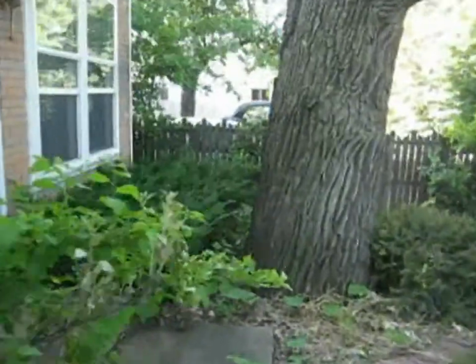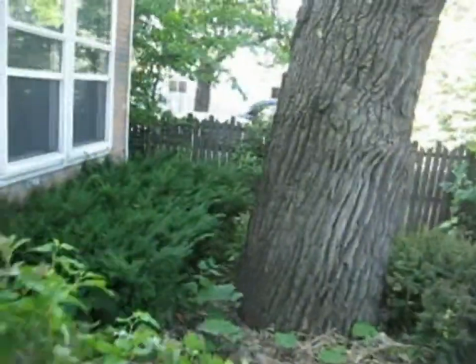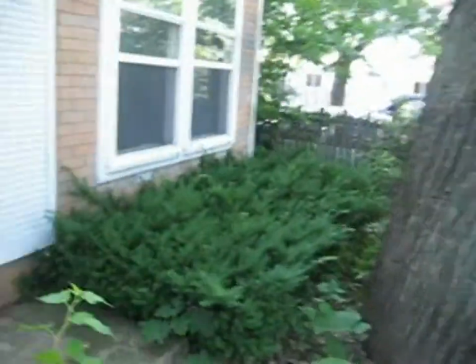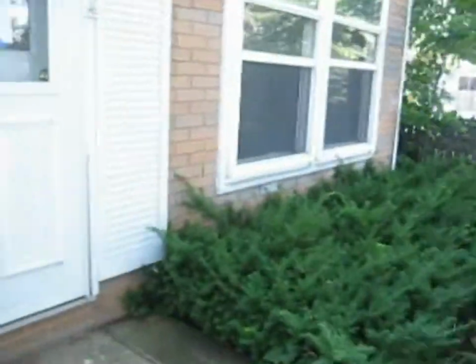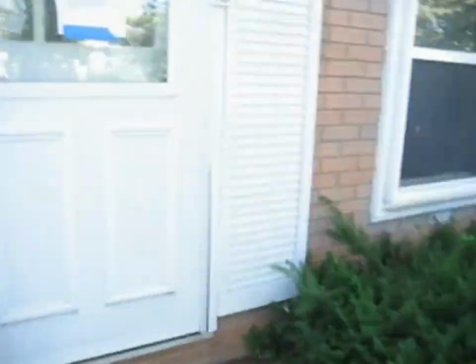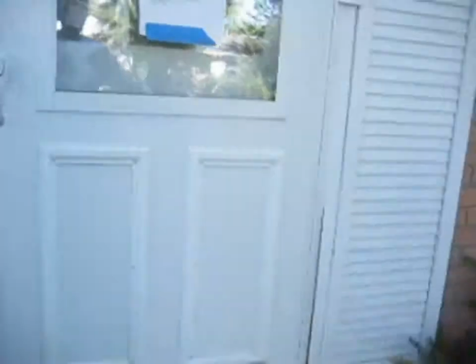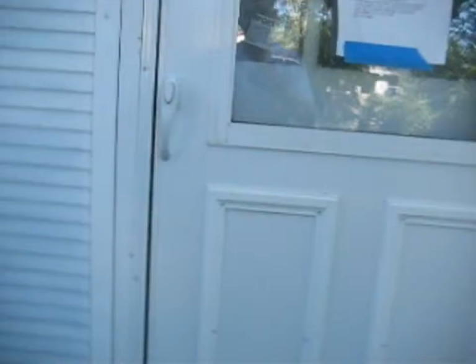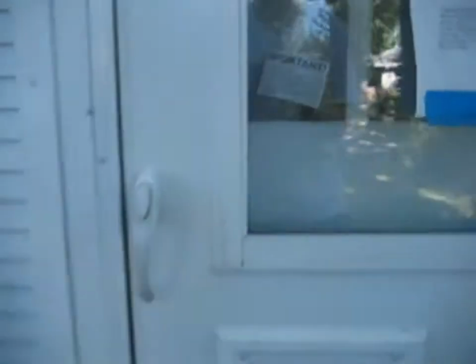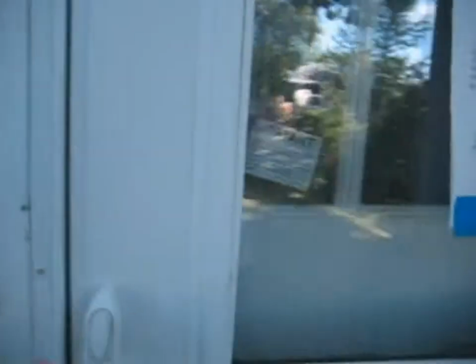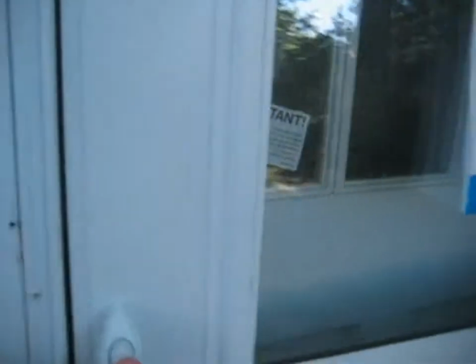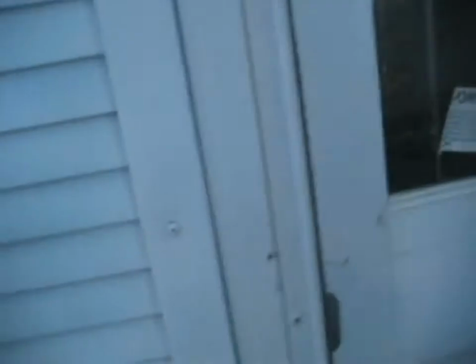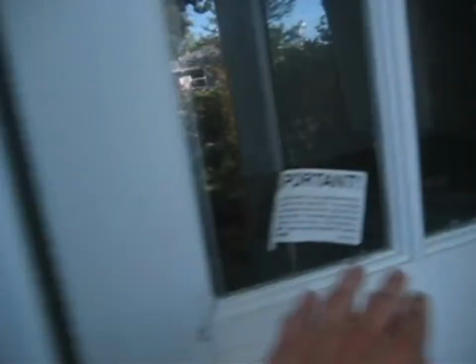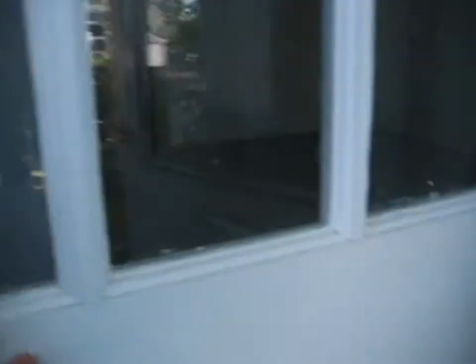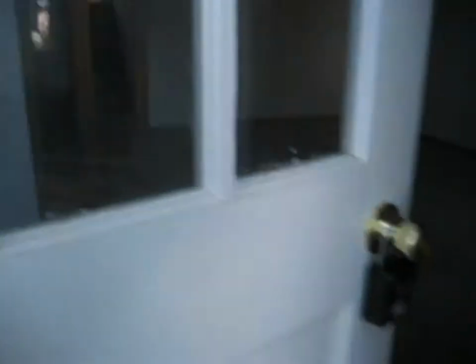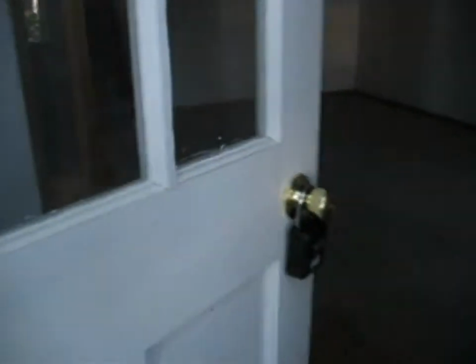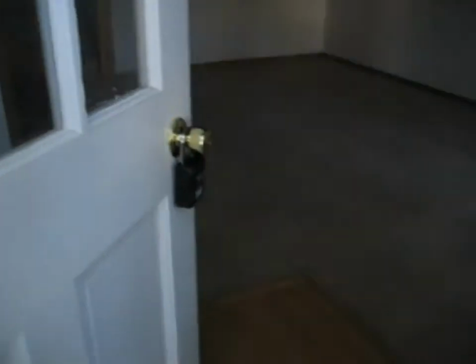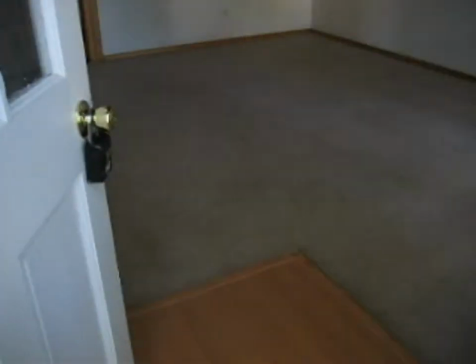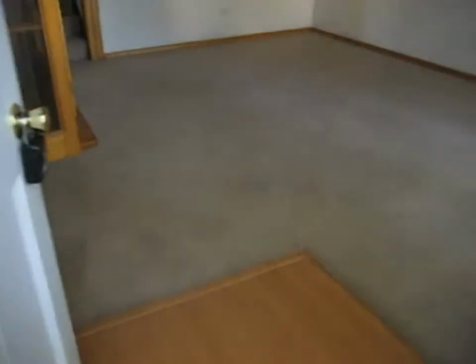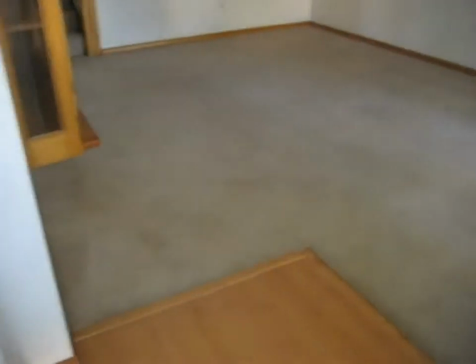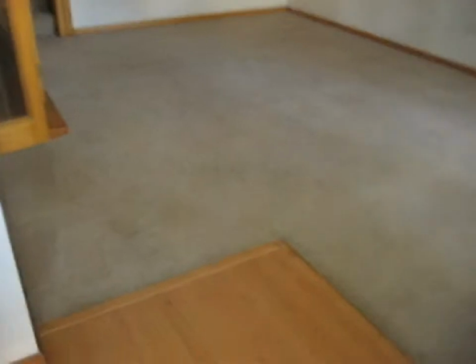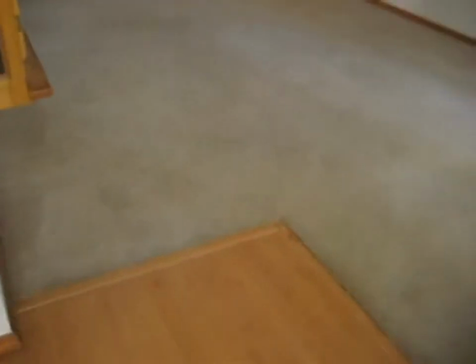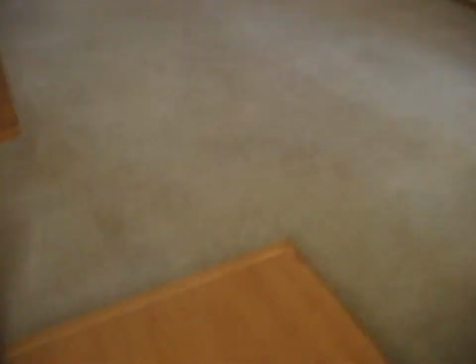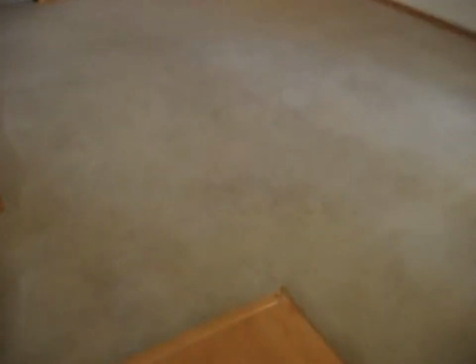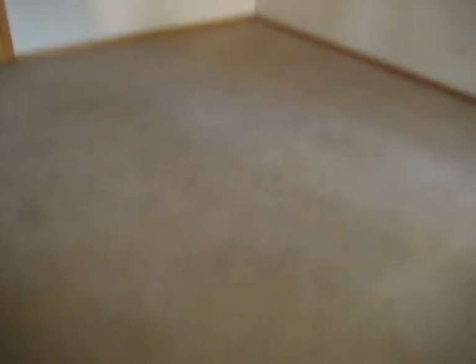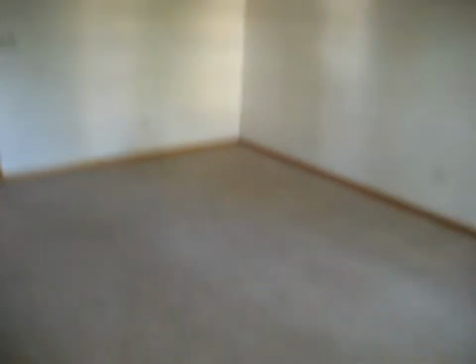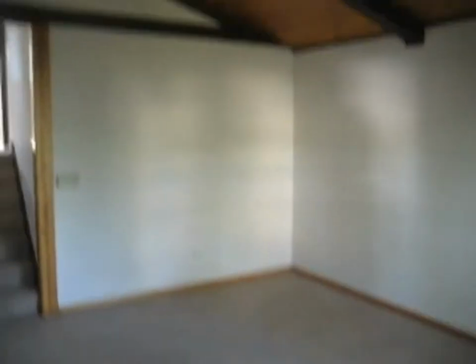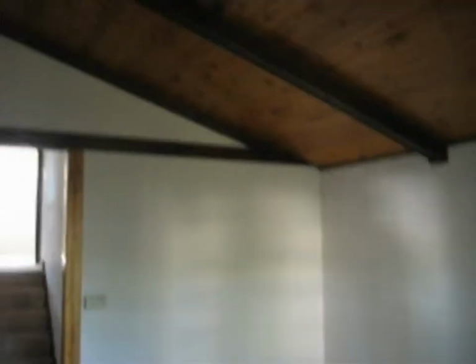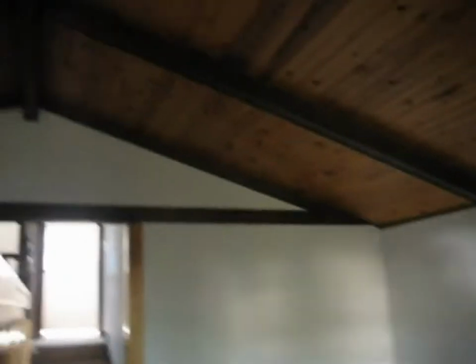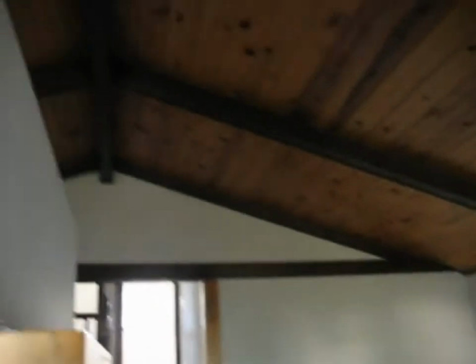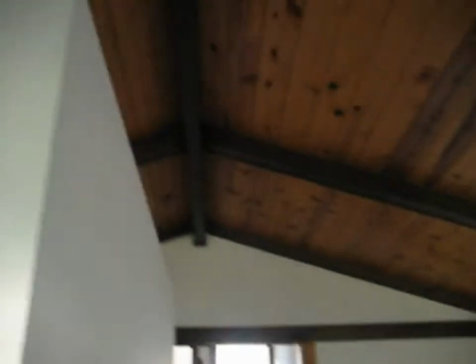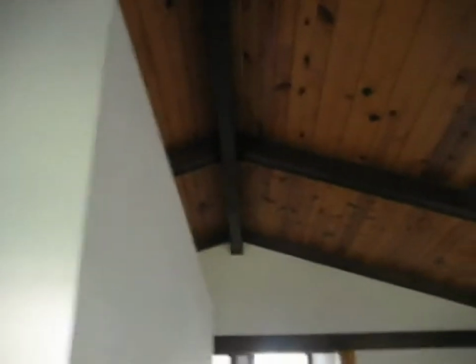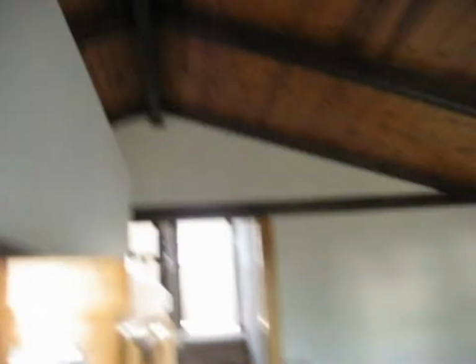We're going to walk into the home. We're going to walk into the living room. The living room is carpeted. As you can see, we do have vaulted ceiling.